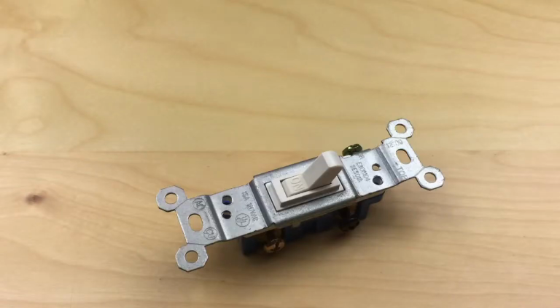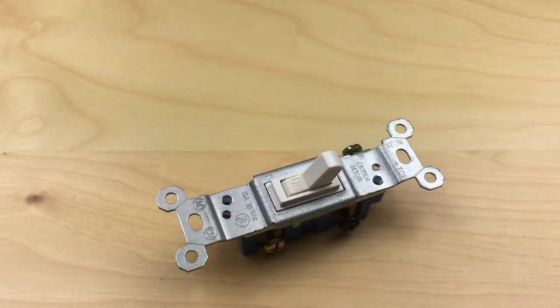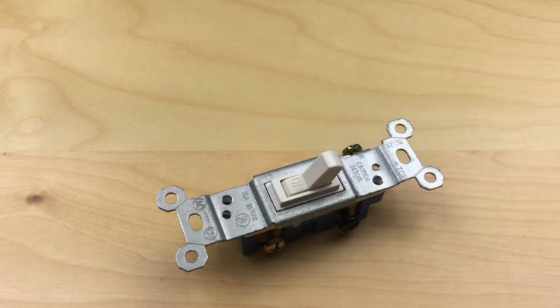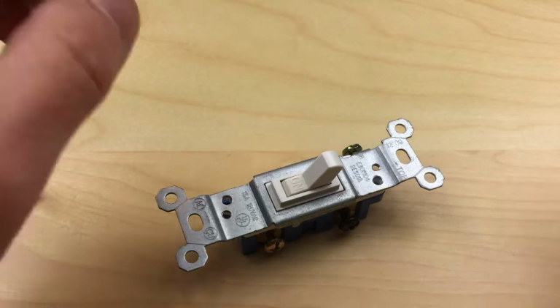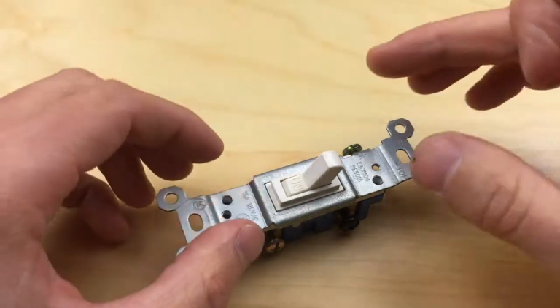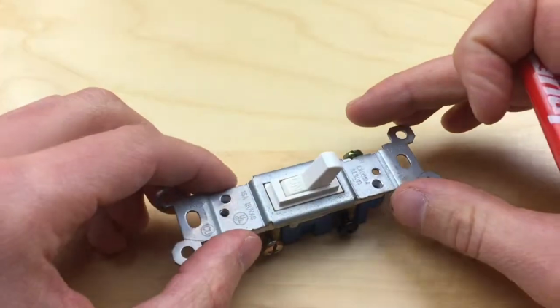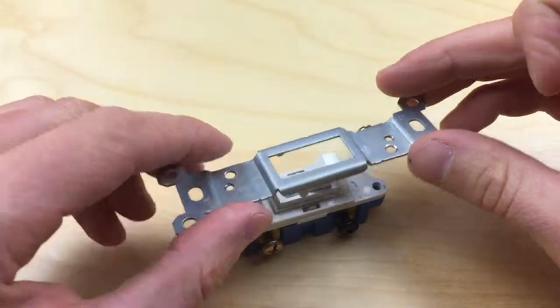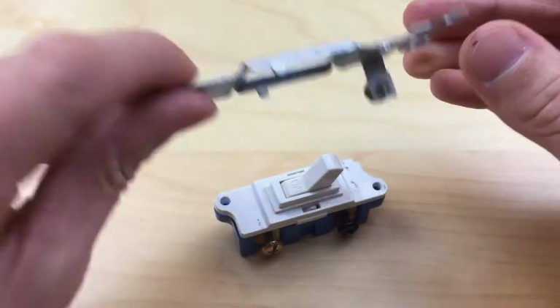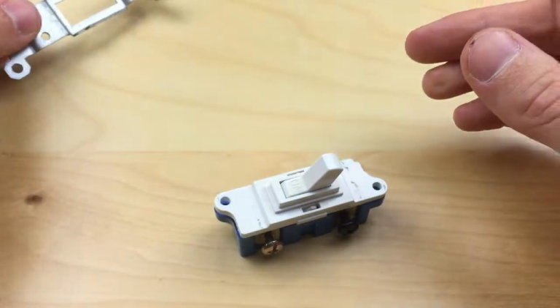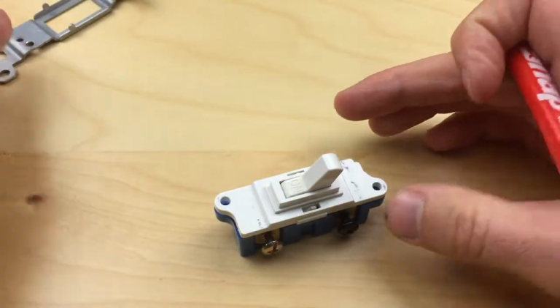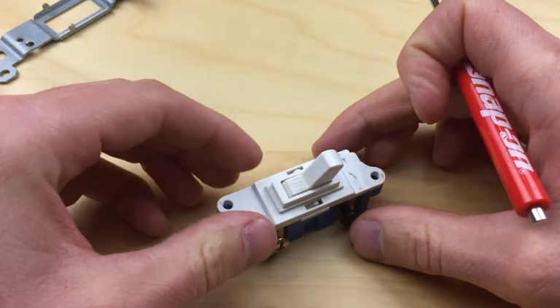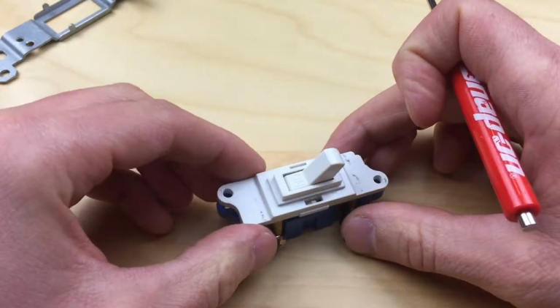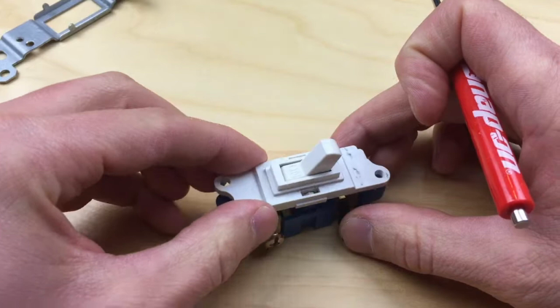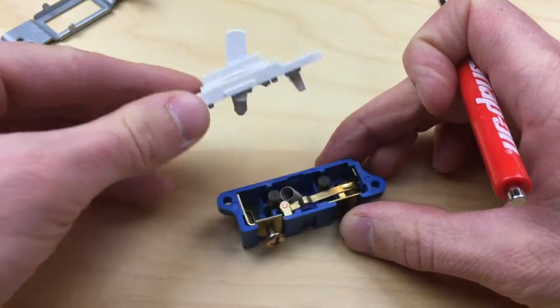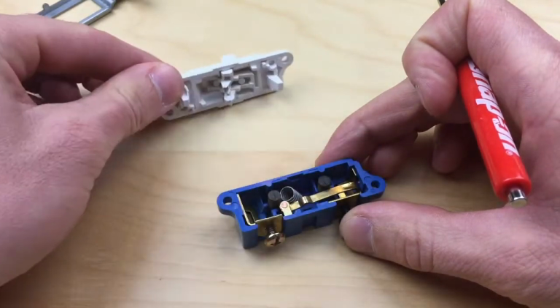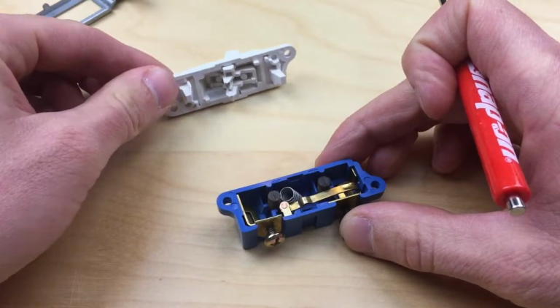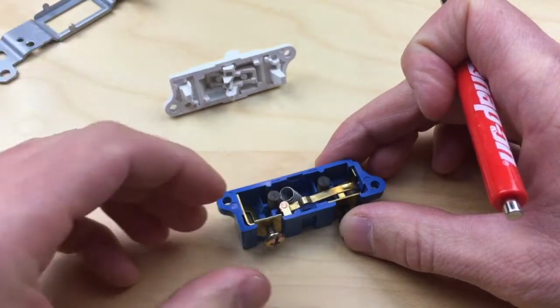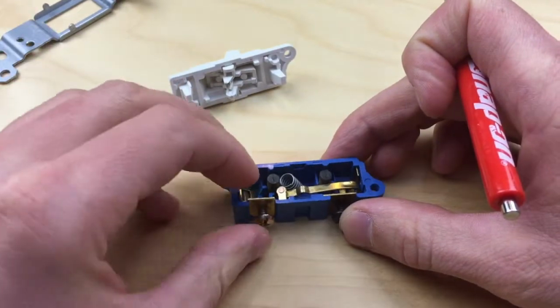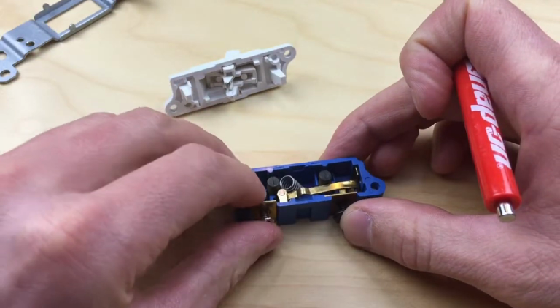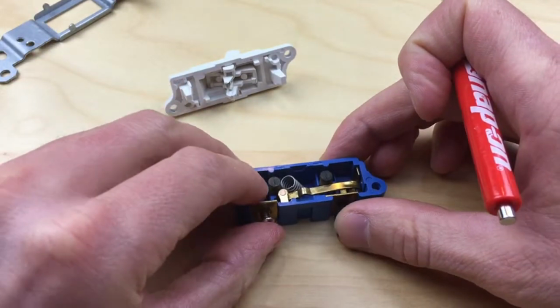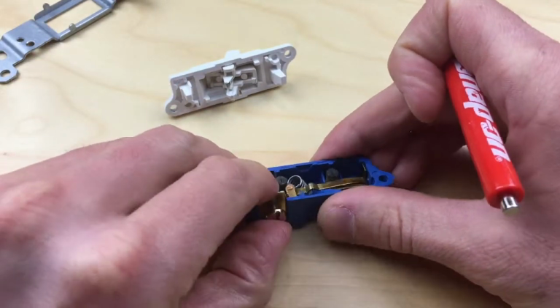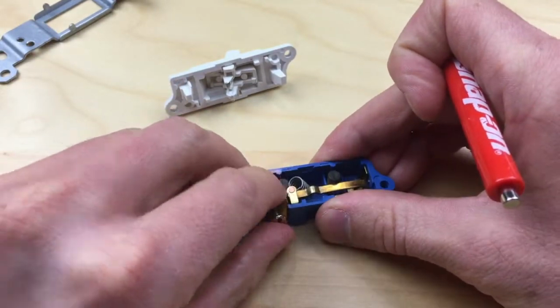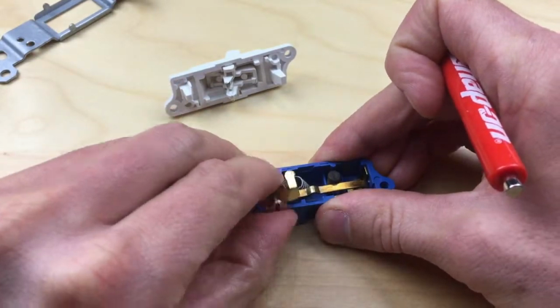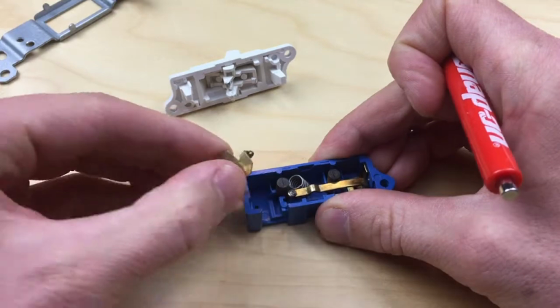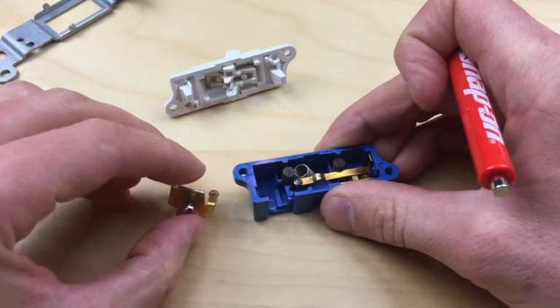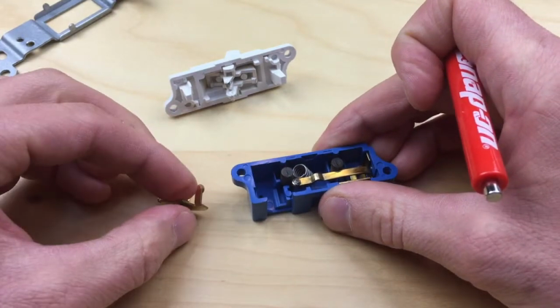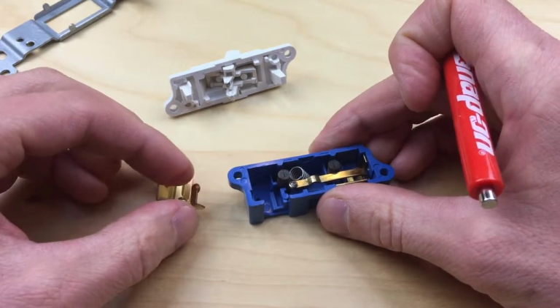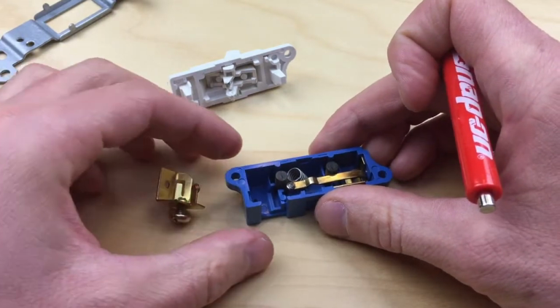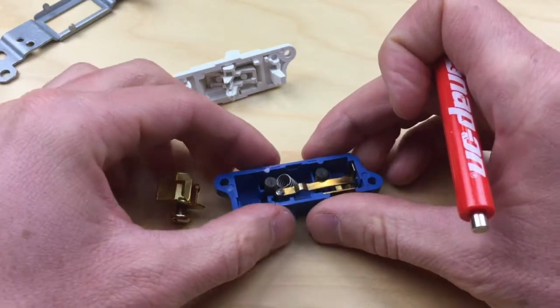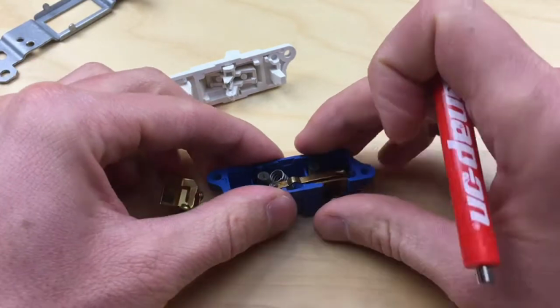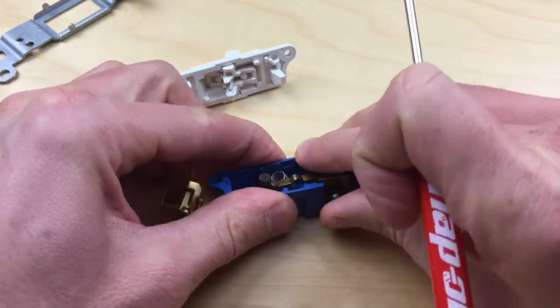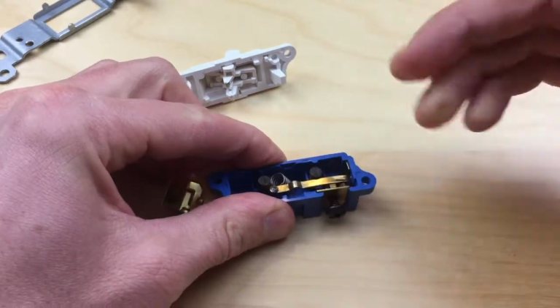Here we have the switch out of the wall and we're going to go ahead and take it apart all the way, then start putting it back together and see how the pieces interact. We've got a plastic housing that contains a couple of brass-coated metal parts.